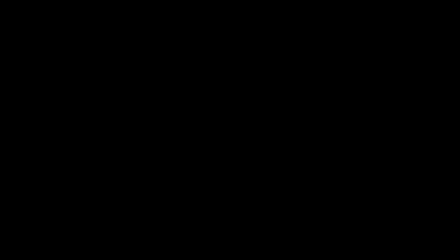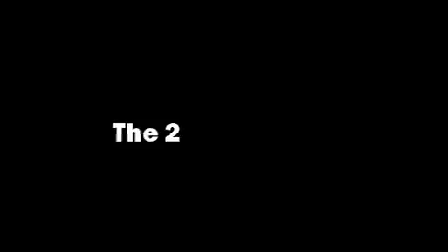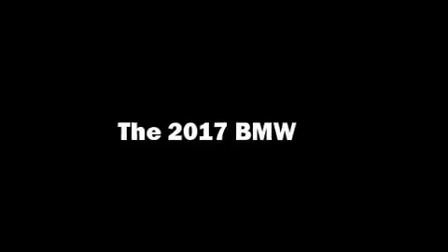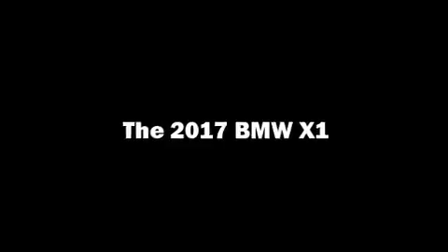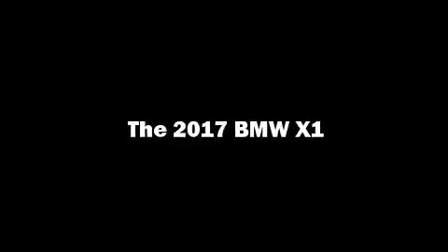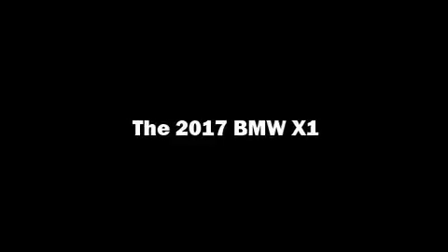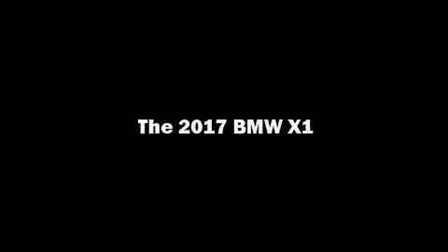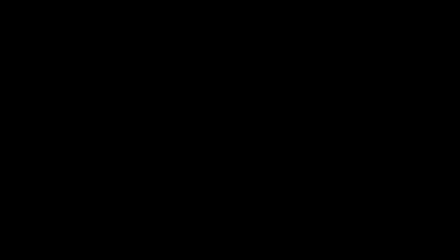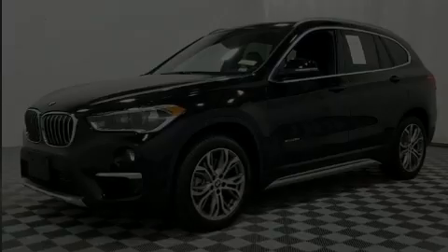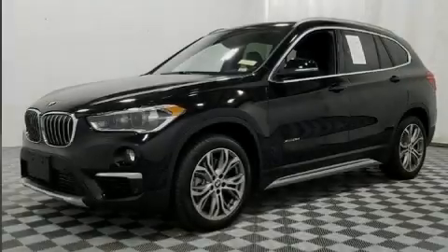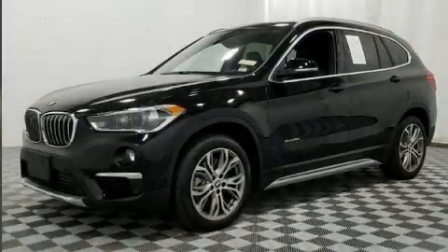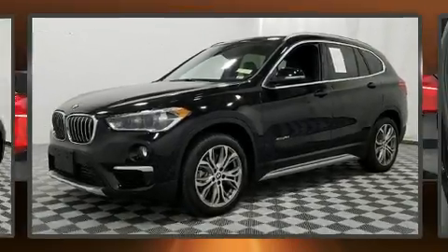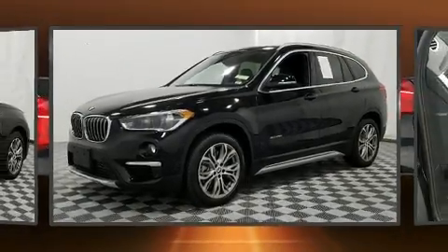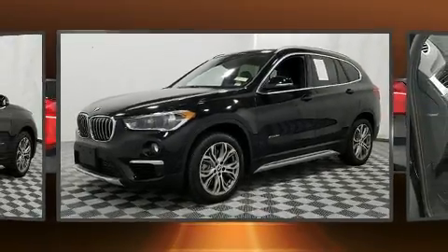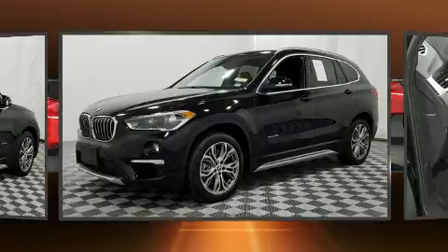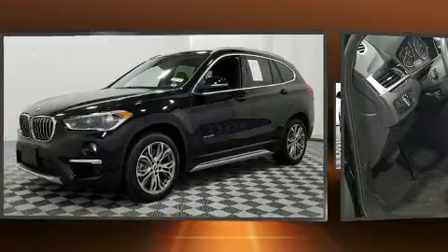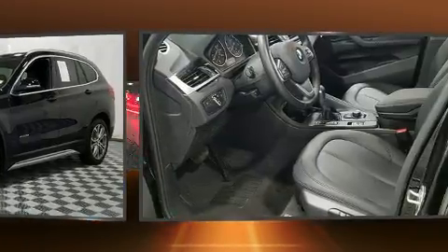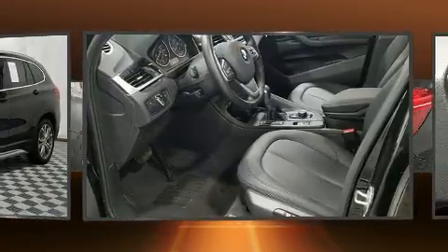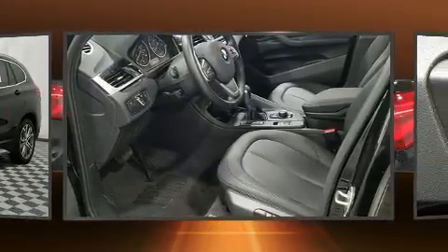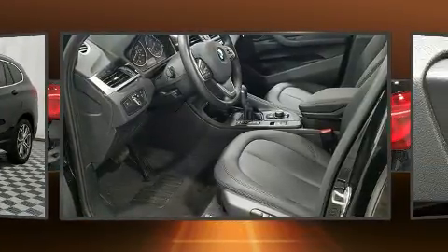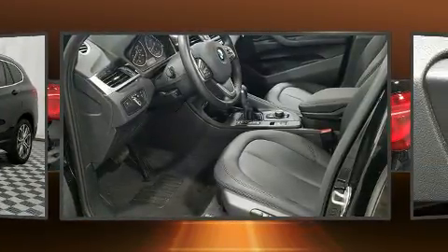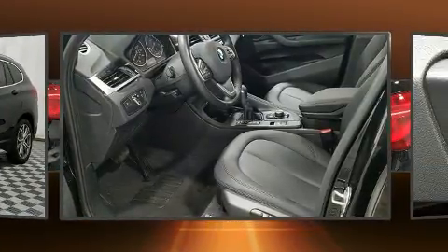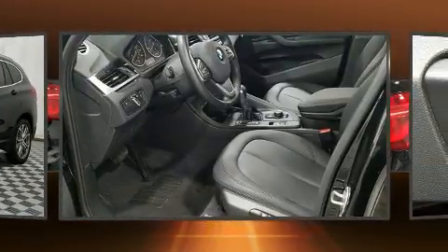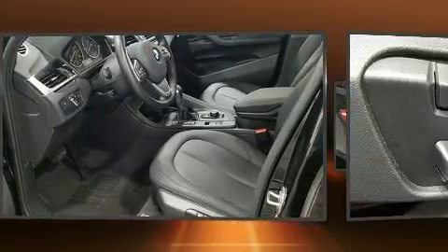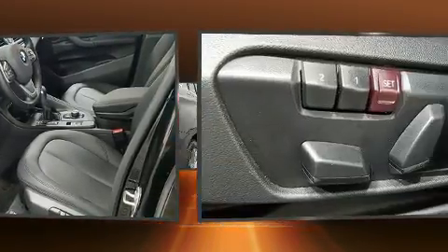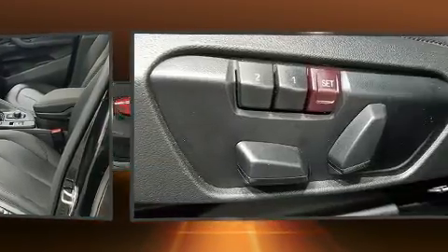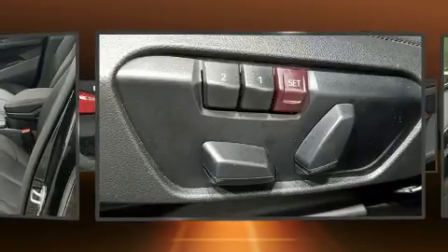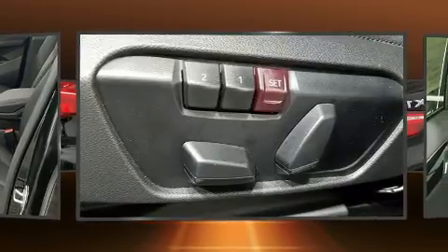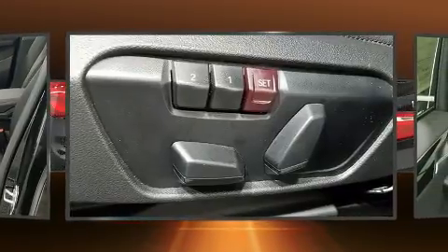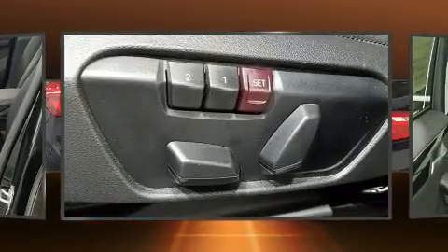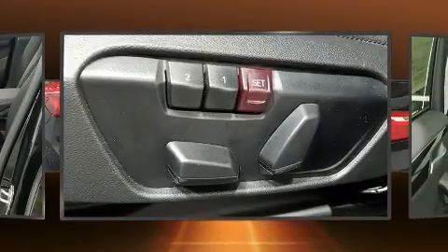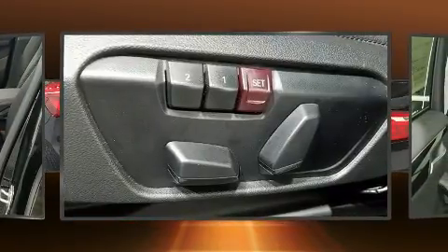Experience driving perfection in the 2017 BMW X1. With less than 10,000 miles on the odometer, this versatile and environmentally responsible vehicle provides both comfort and driving innovation.